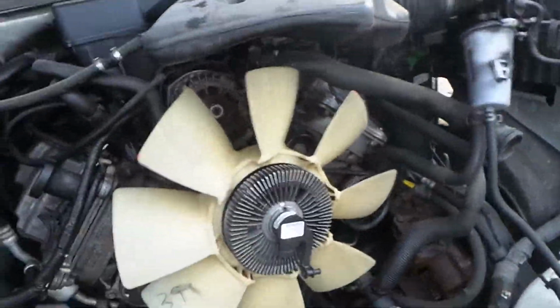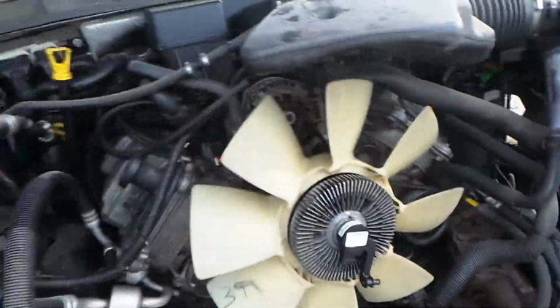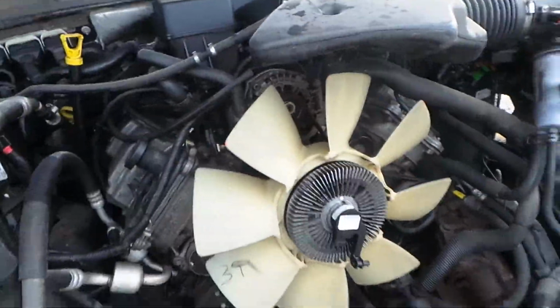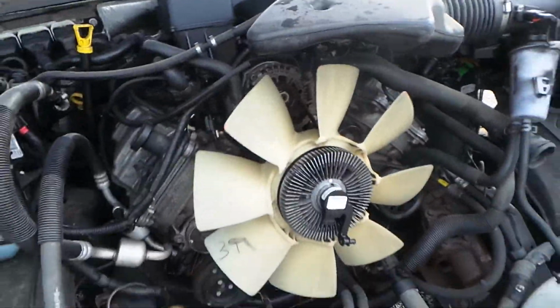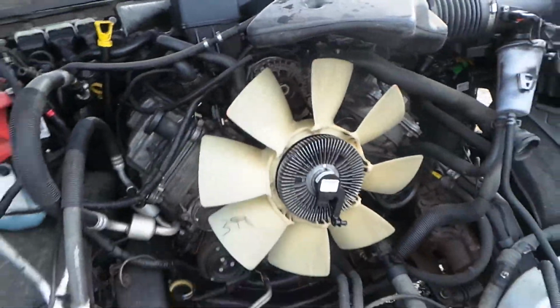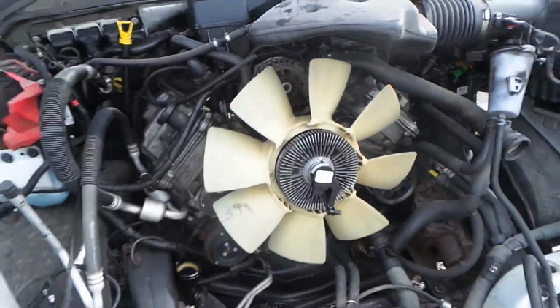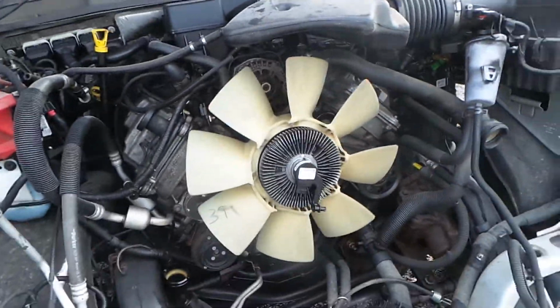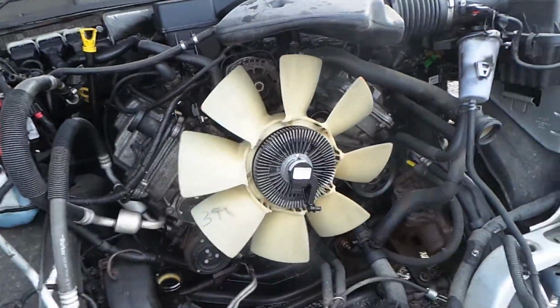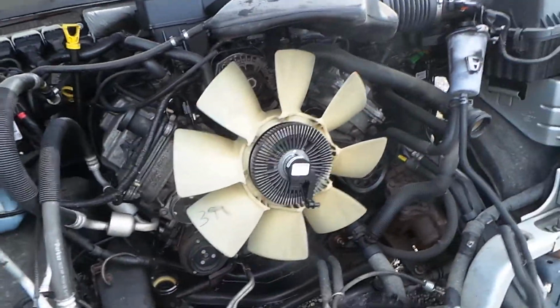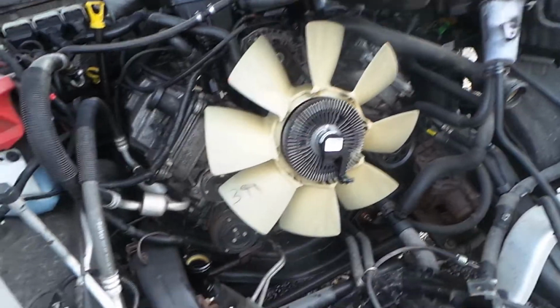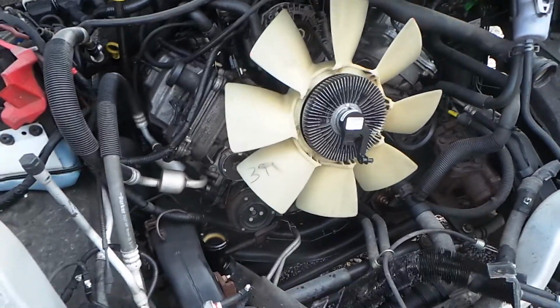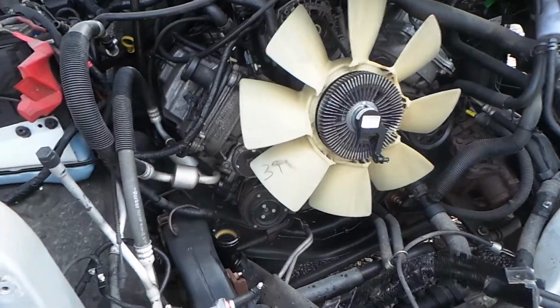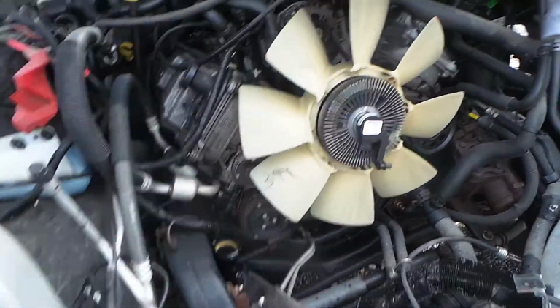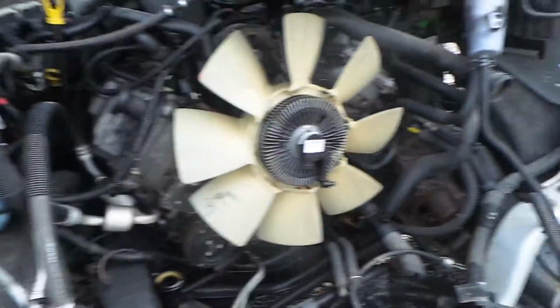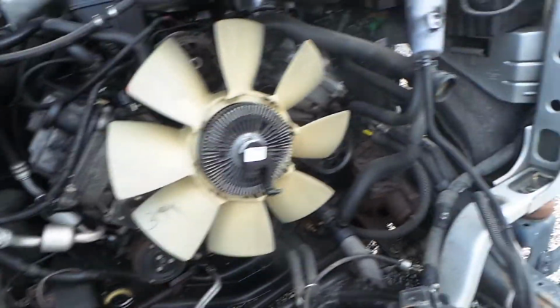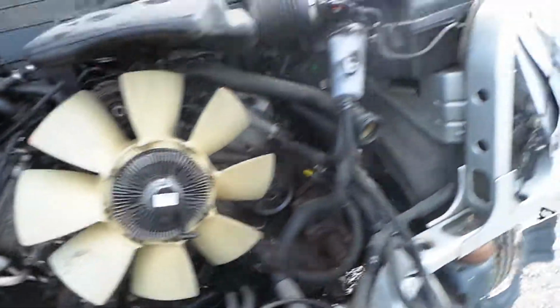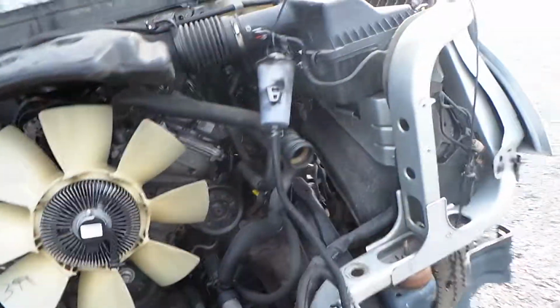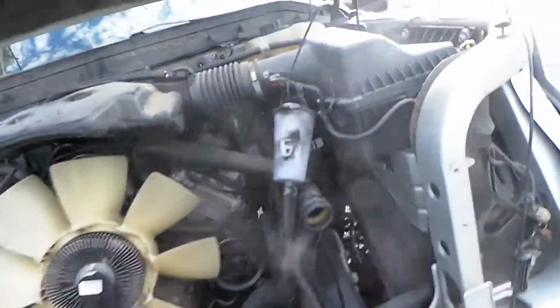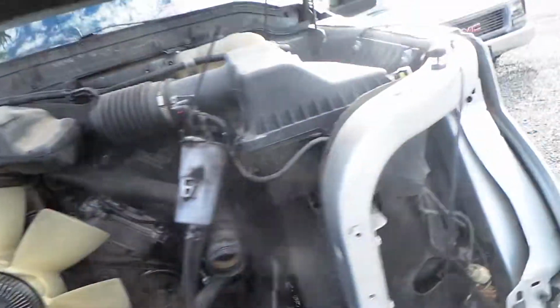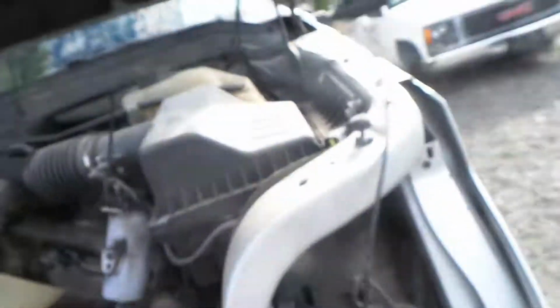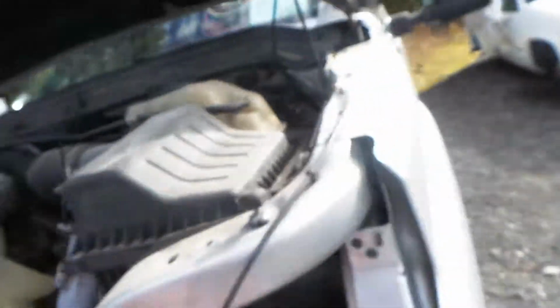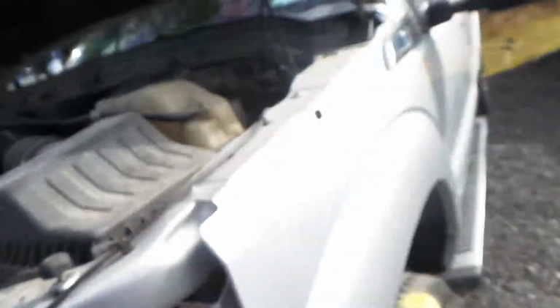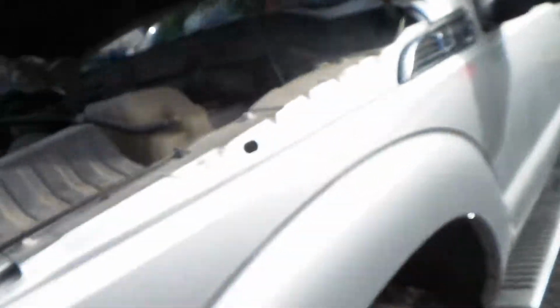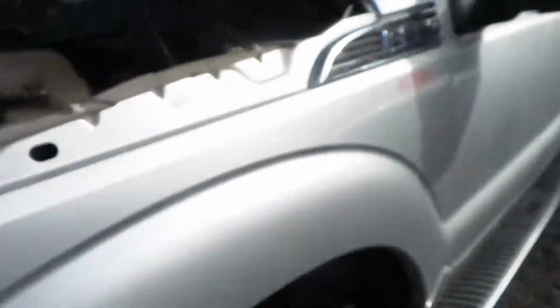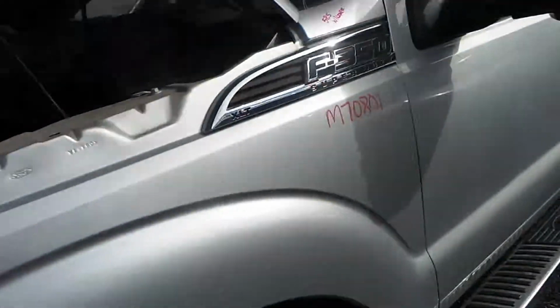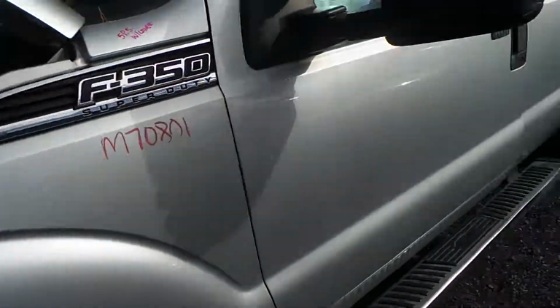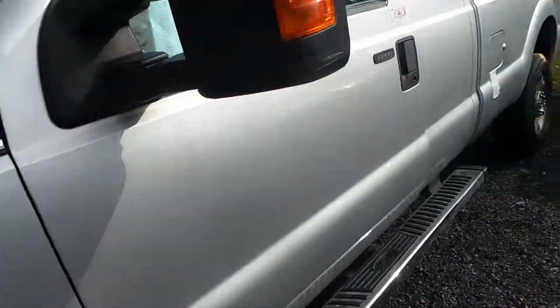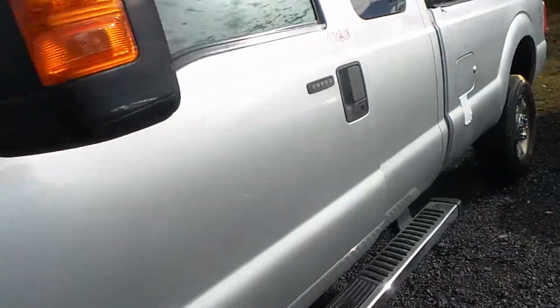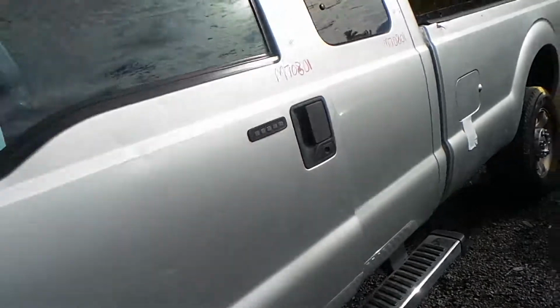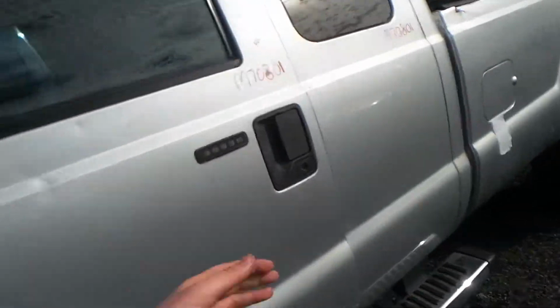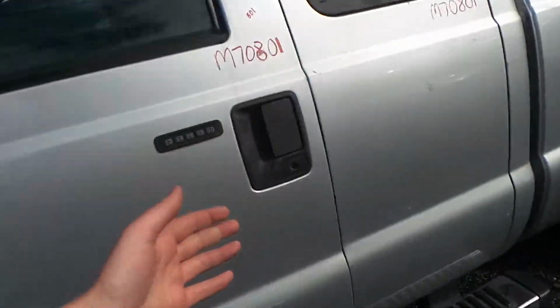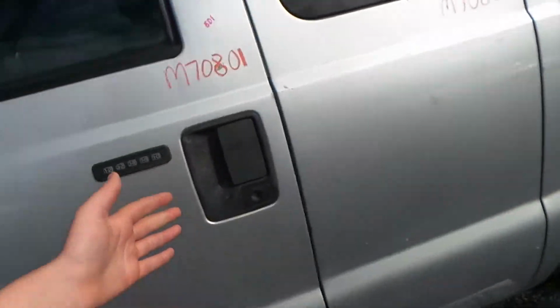This truck has a 6.2-liter engine. It does run, but it leaks transmission fluid. It has a low mileage of 133,000.